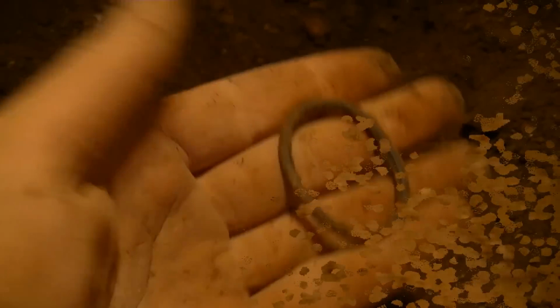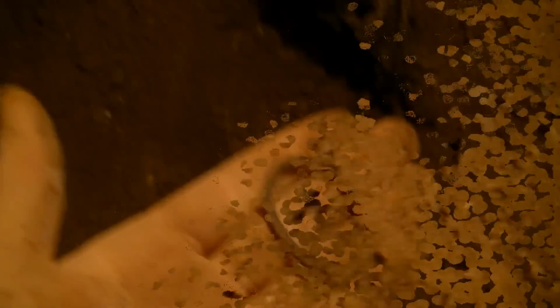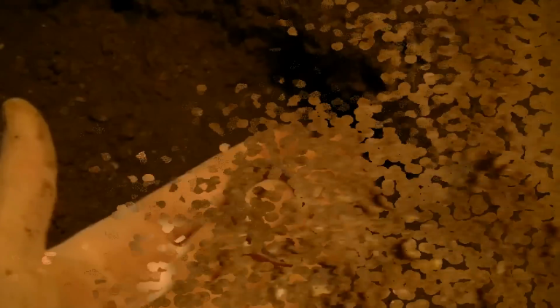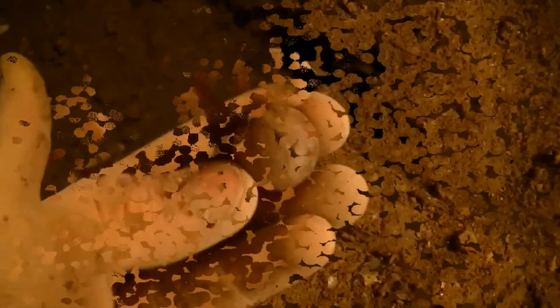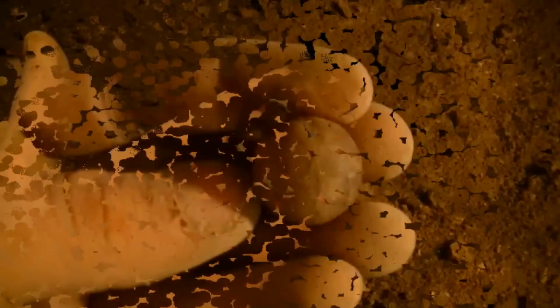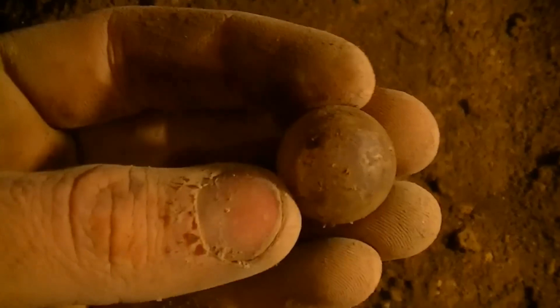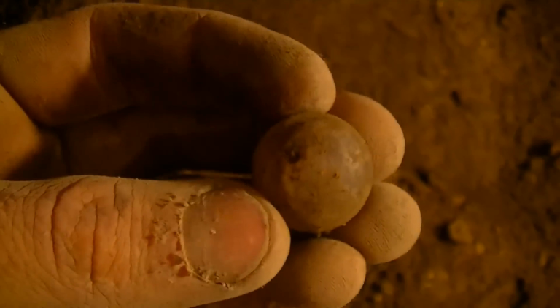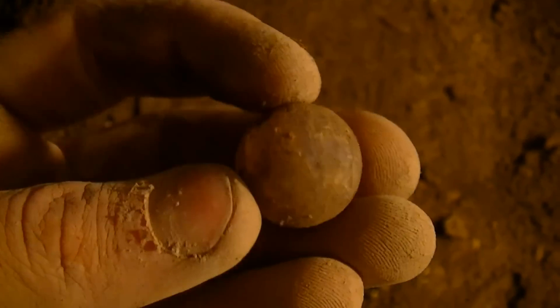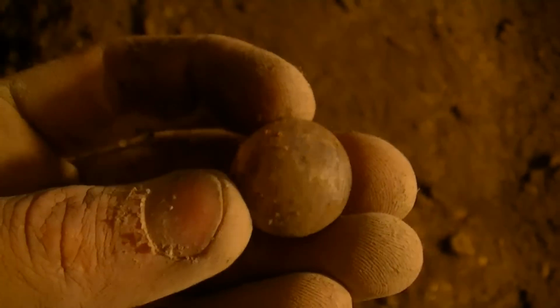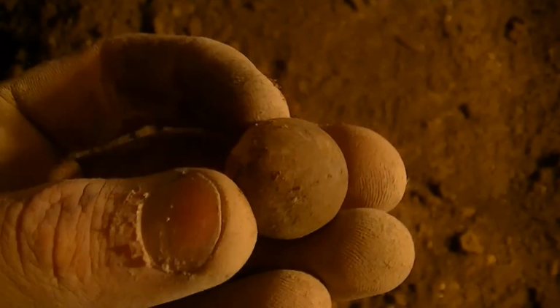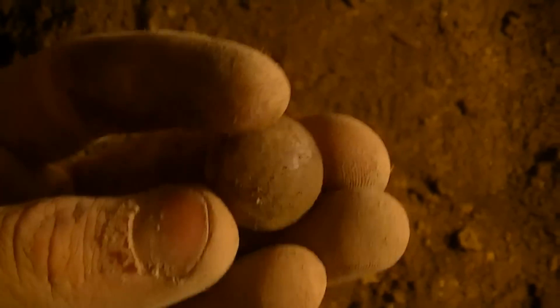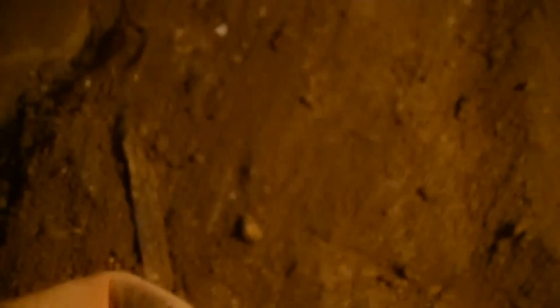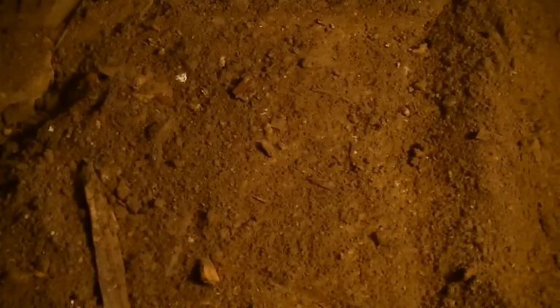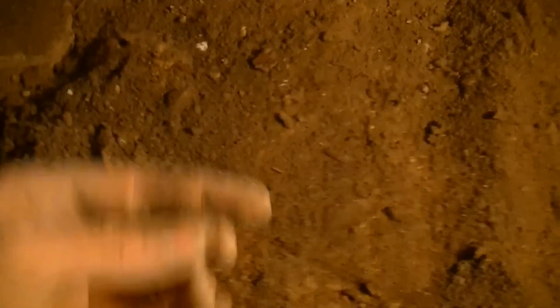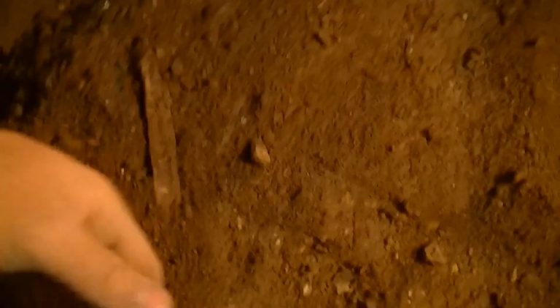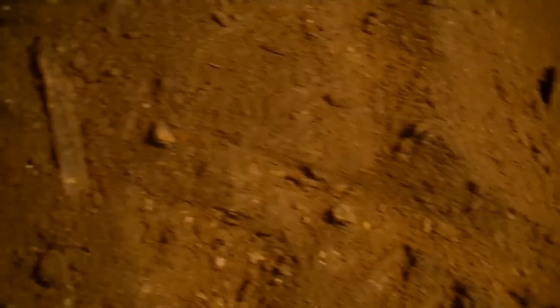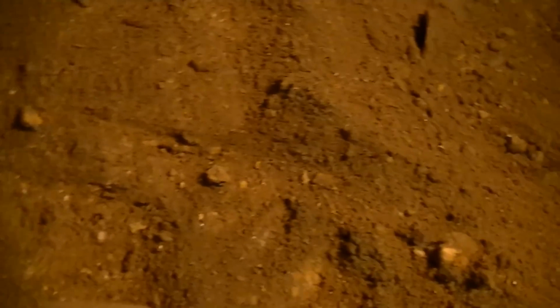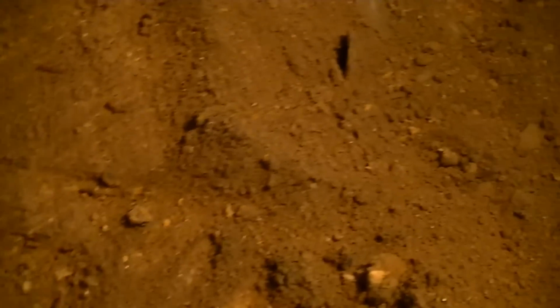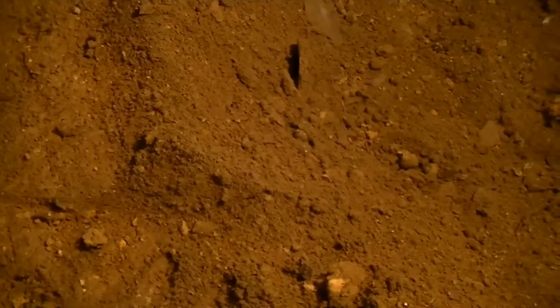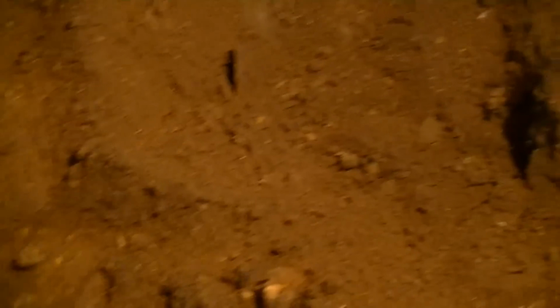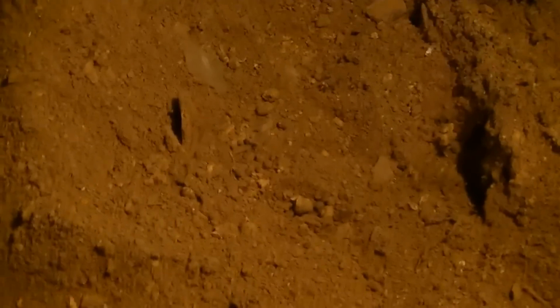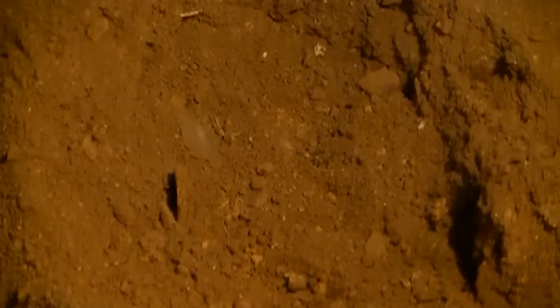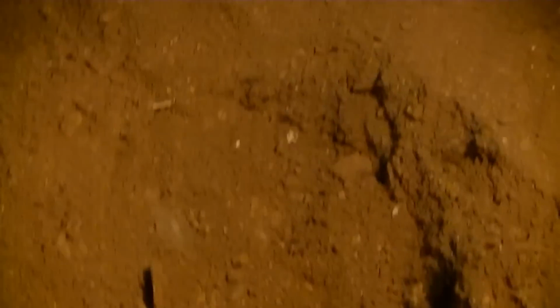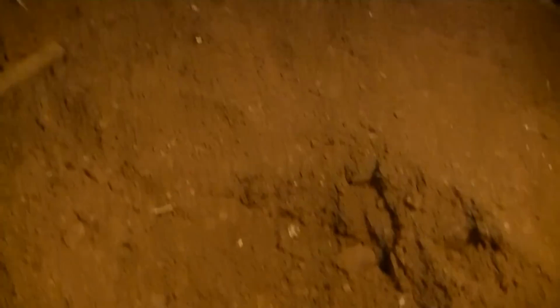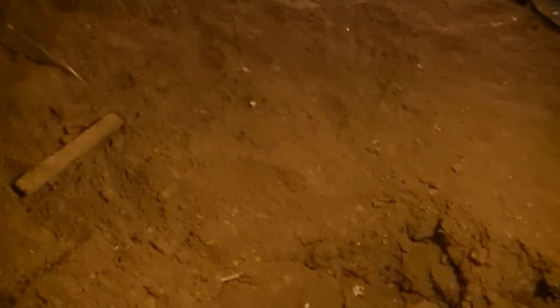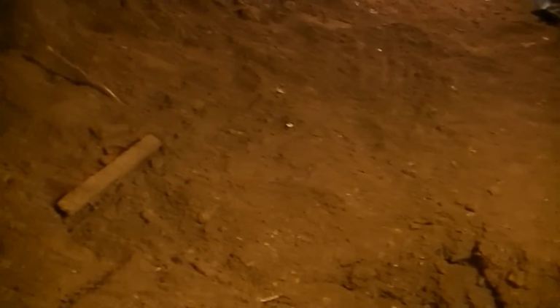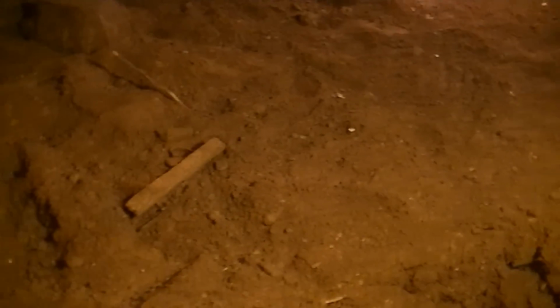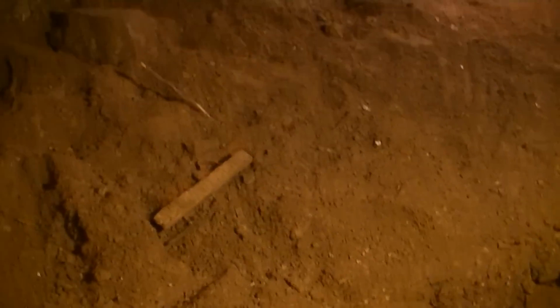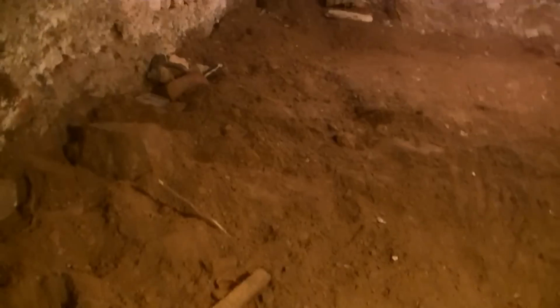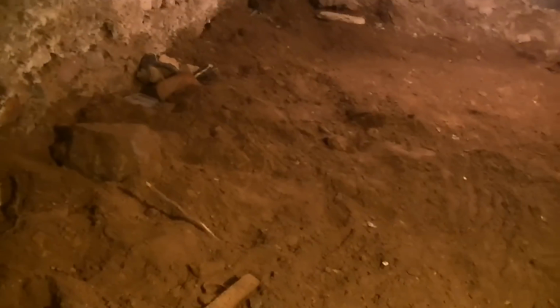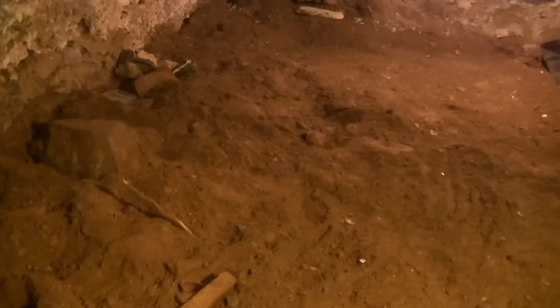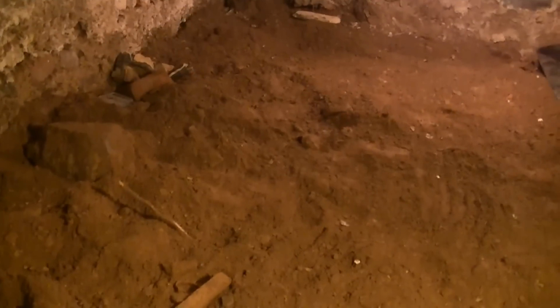Just found a nice big marble - it was right on top of the dirt here as I'm scraping it. I'm still working this hole, there's got to be more. We're going to sift all this dirt out.